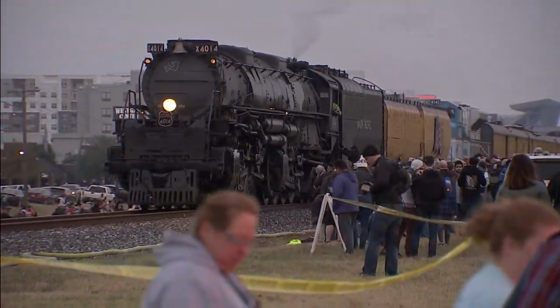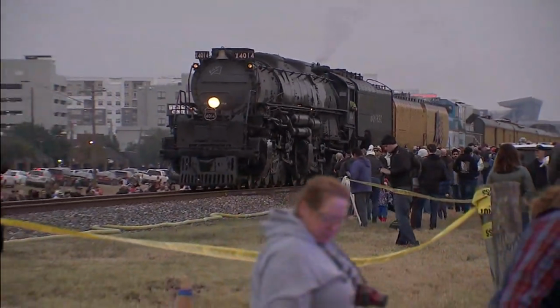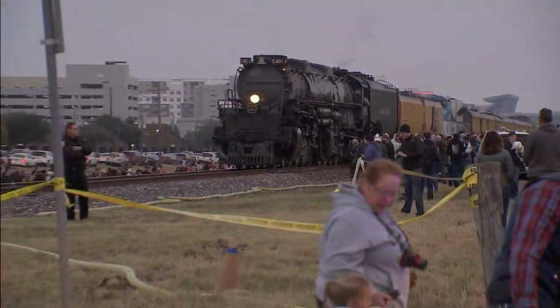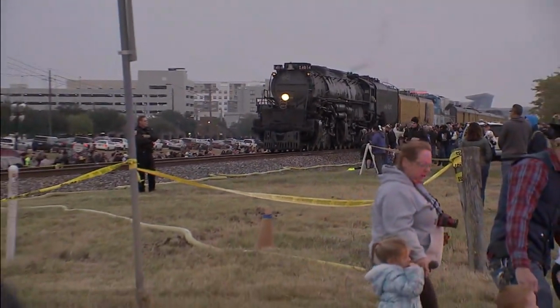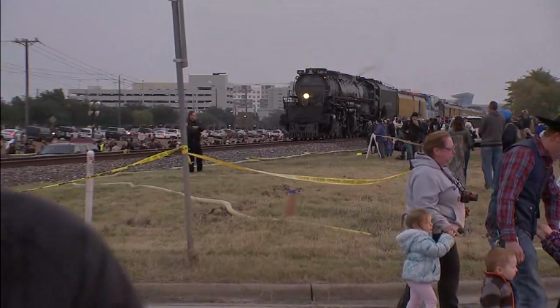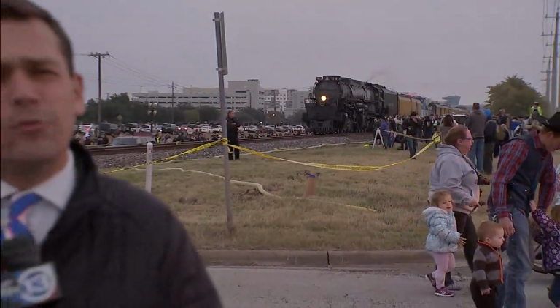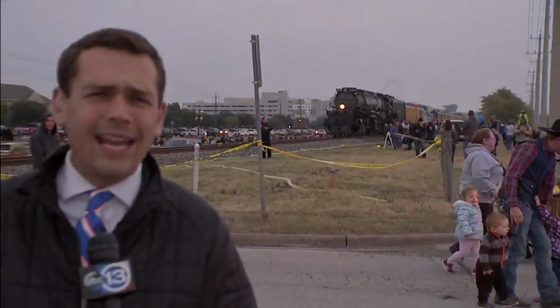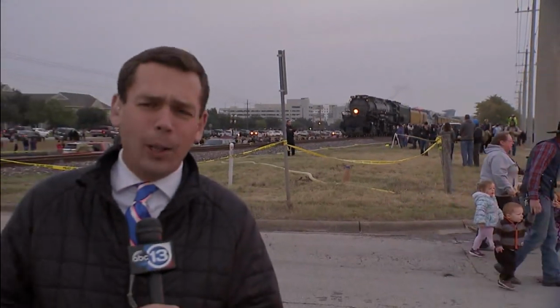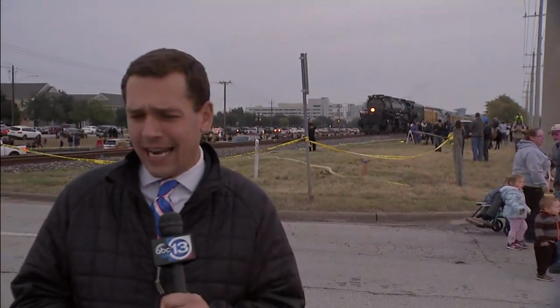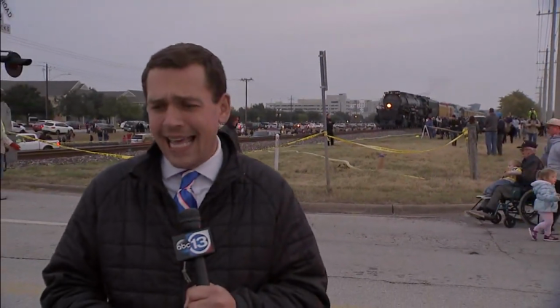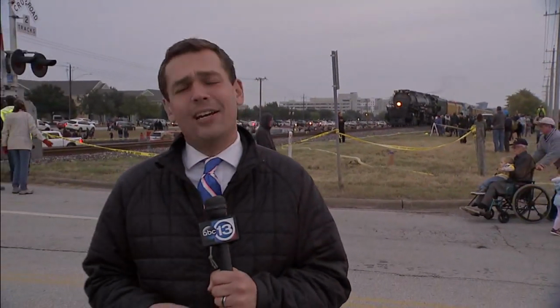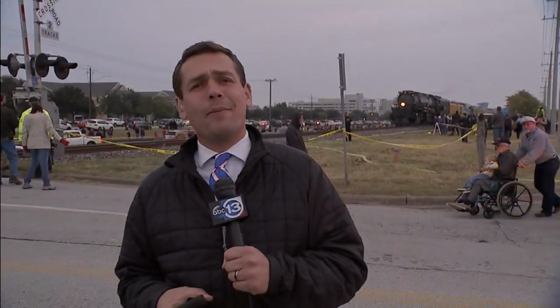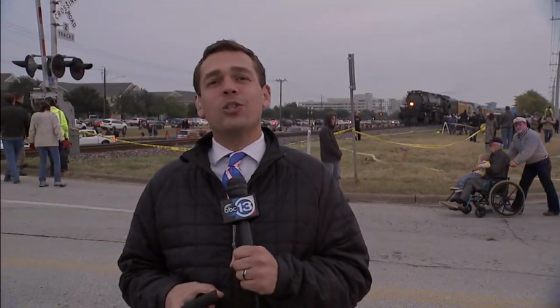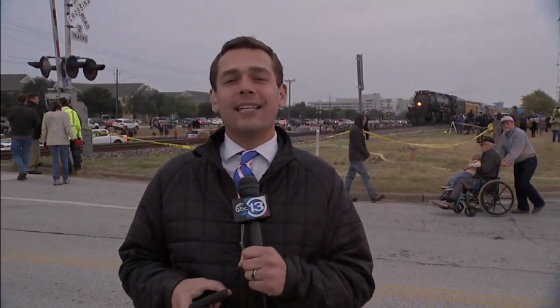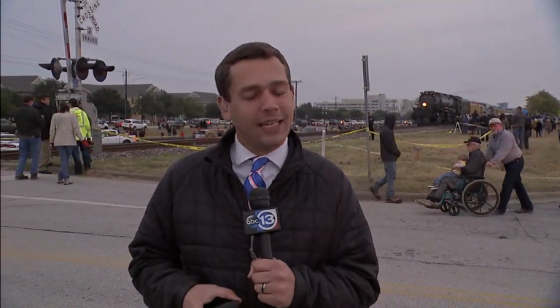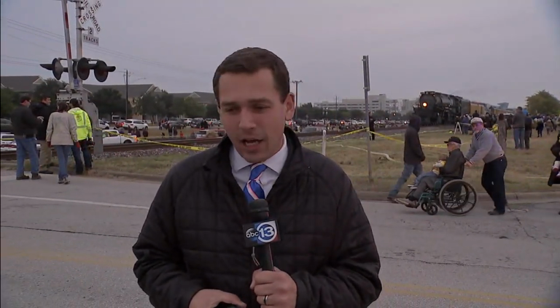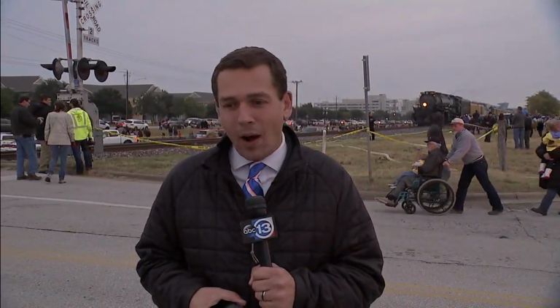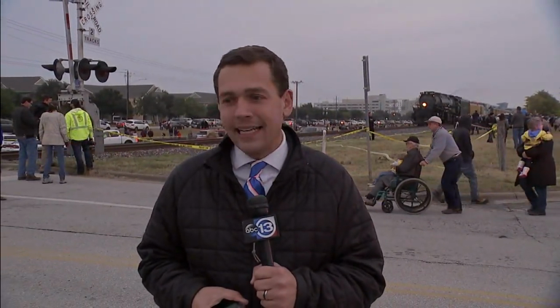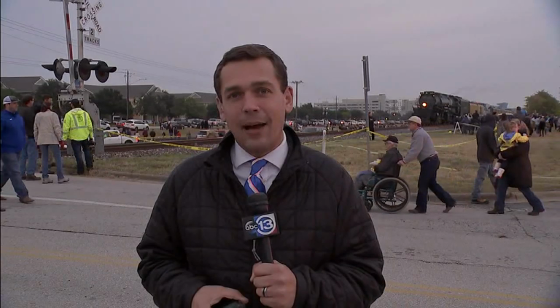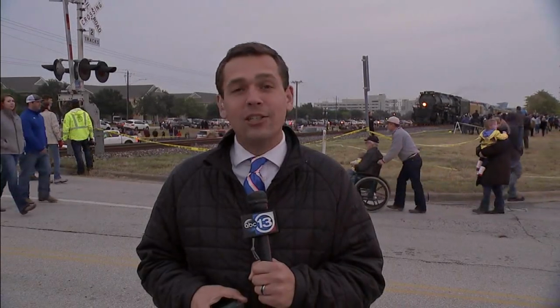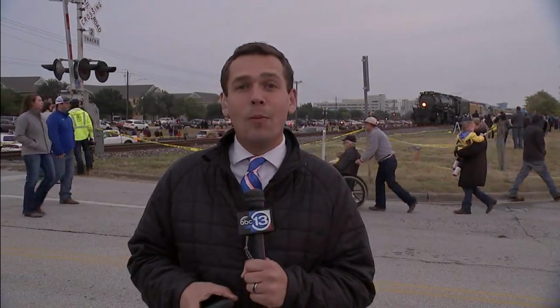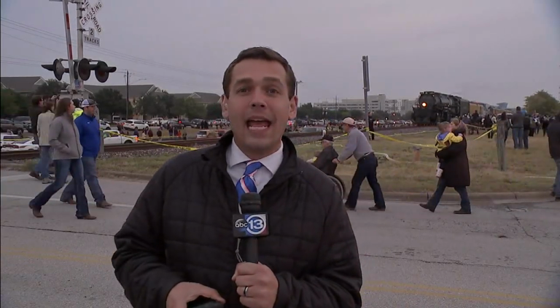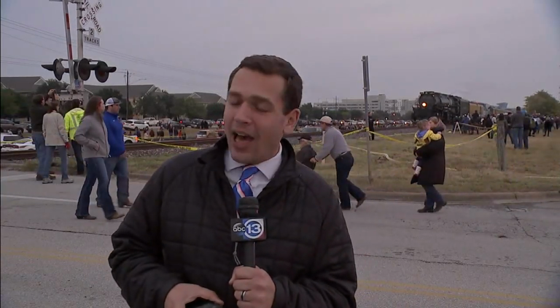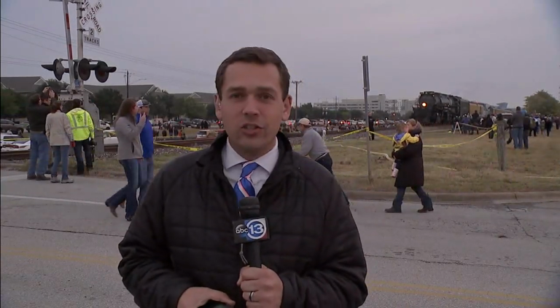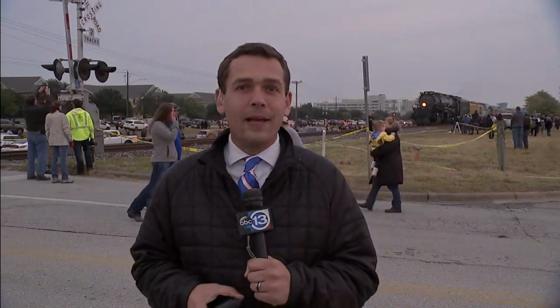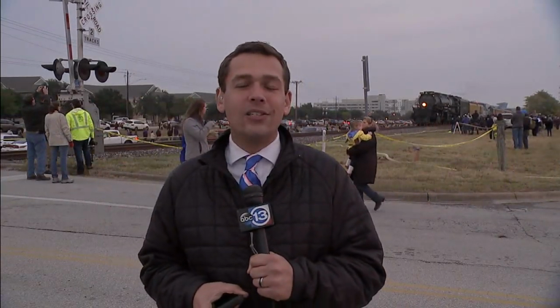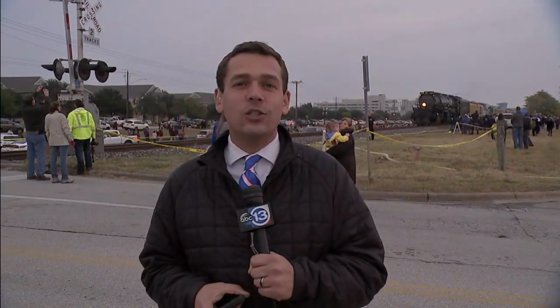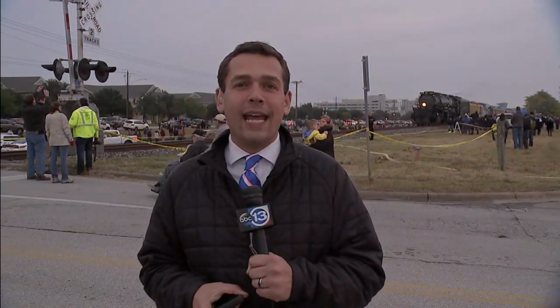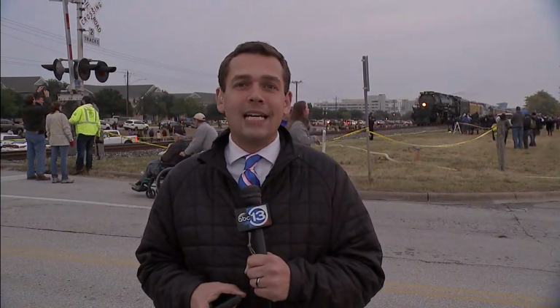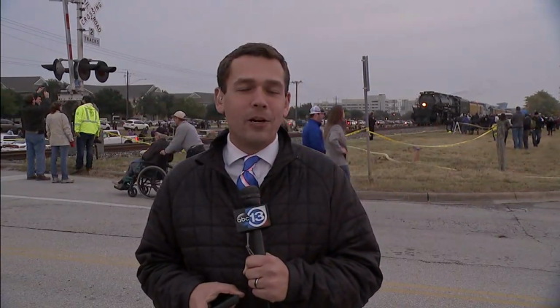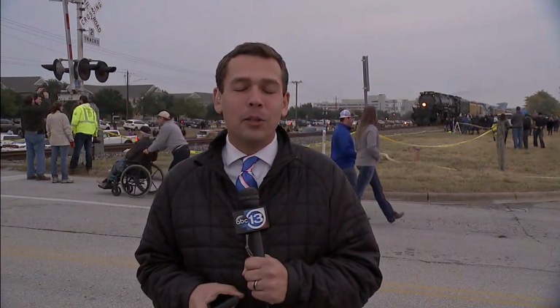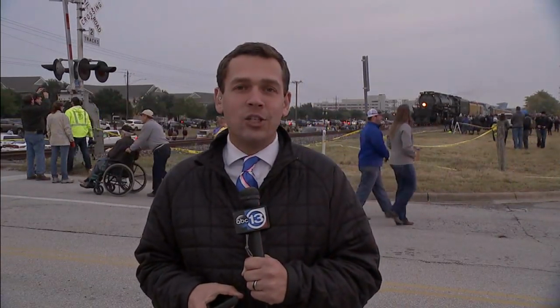It's dry now, but it was cold and wet earlier today. Still coming up on Eyewitness News at 6, we're going to tell you why that didn't stop the magical moment, with thousands coming out to see this train come up here to College Station.